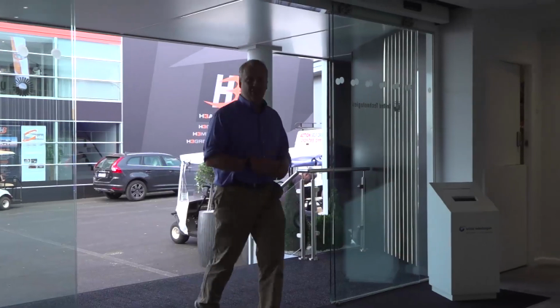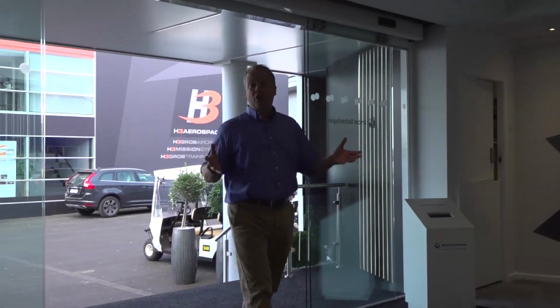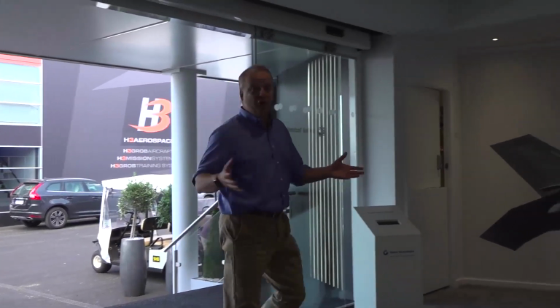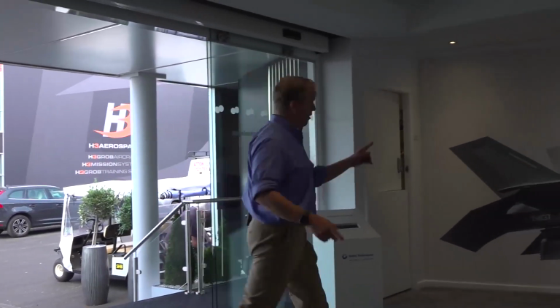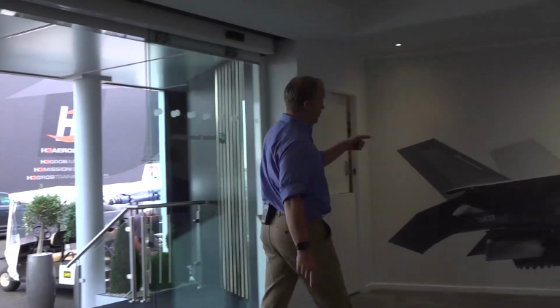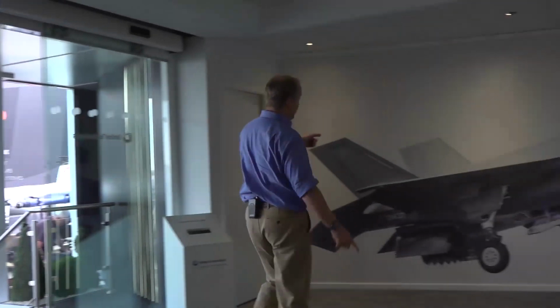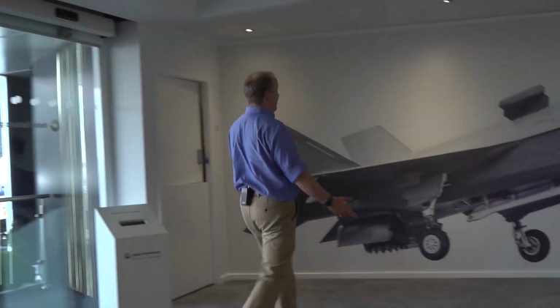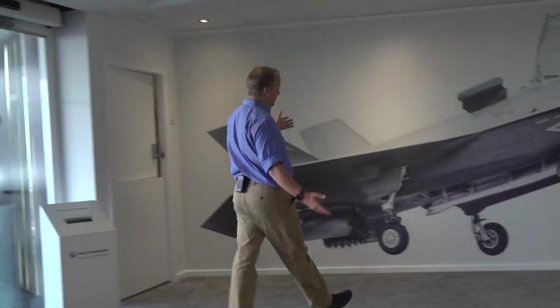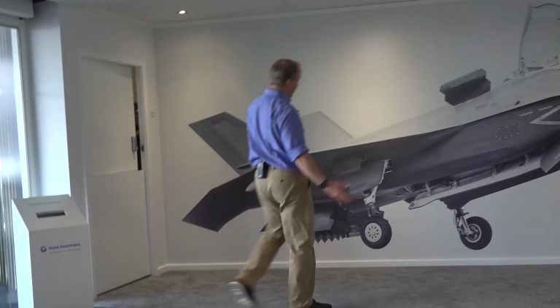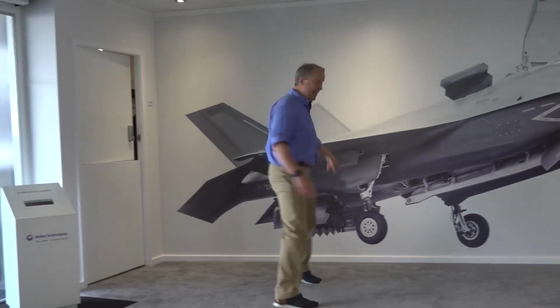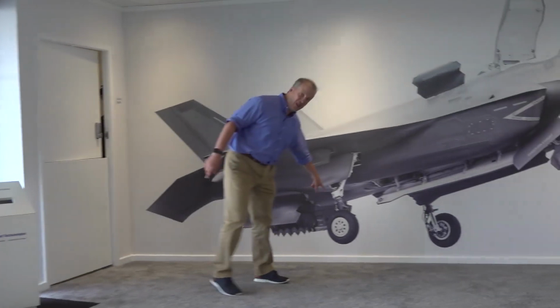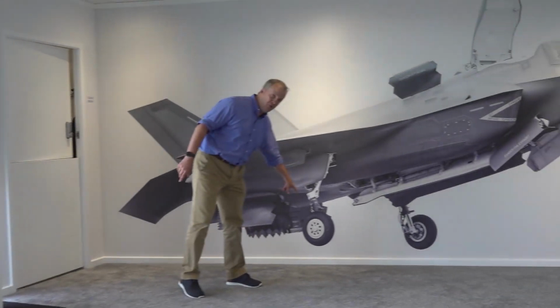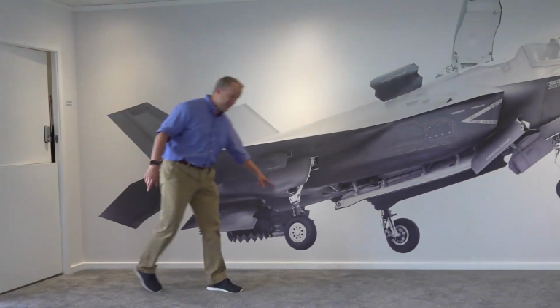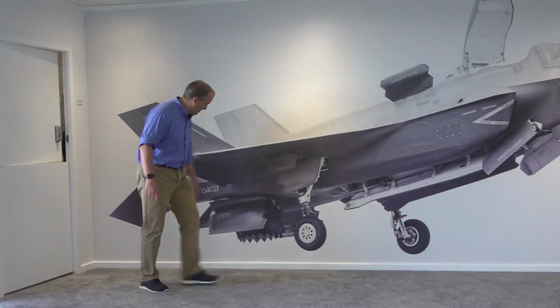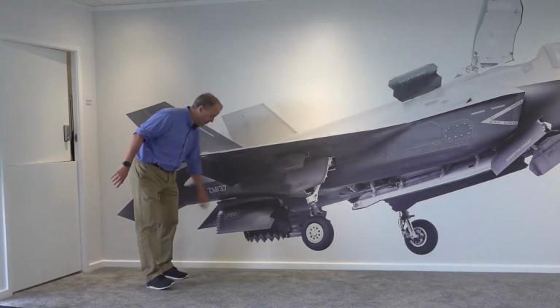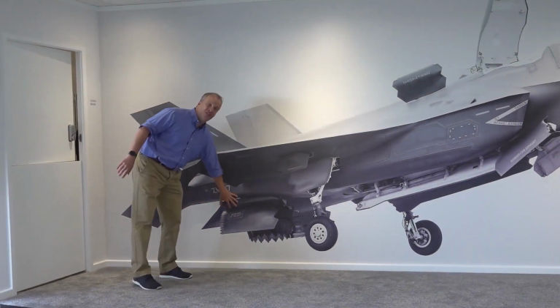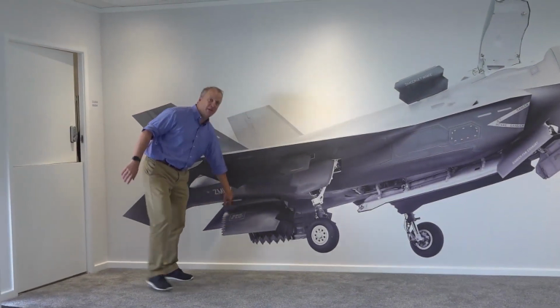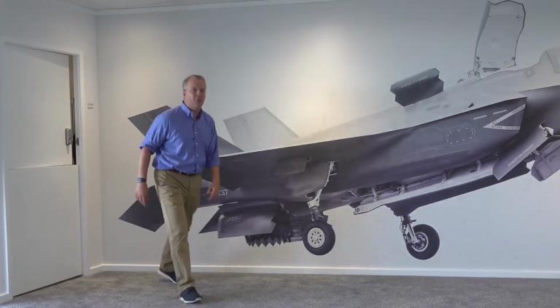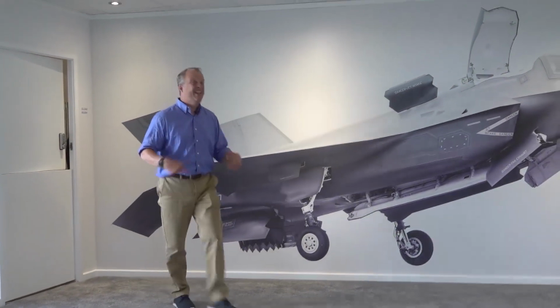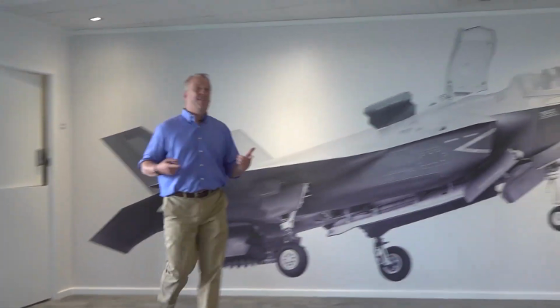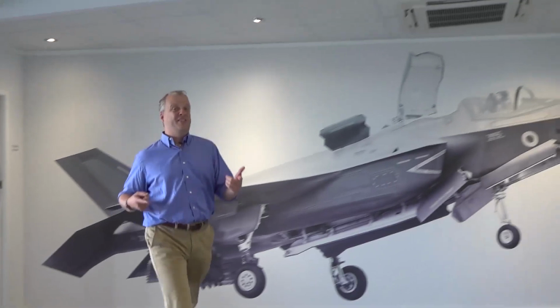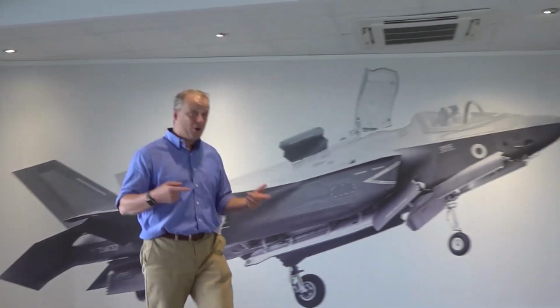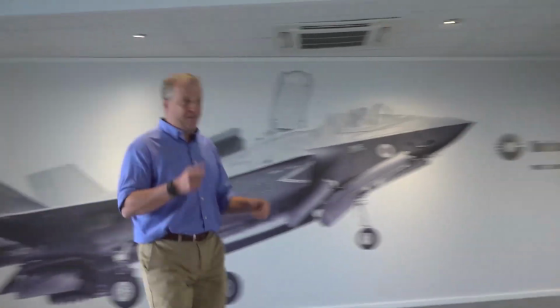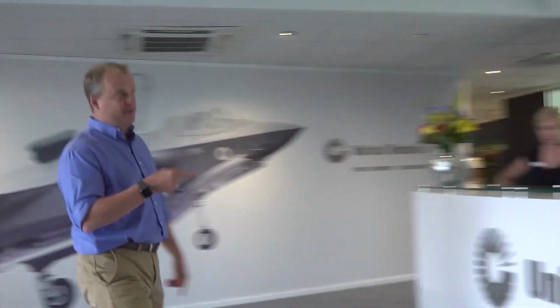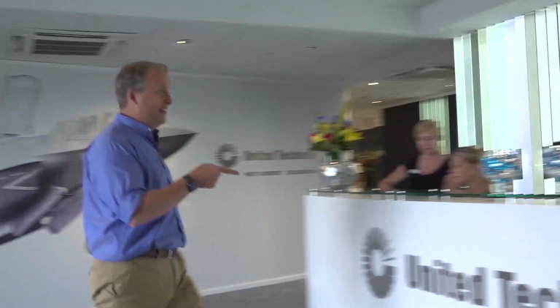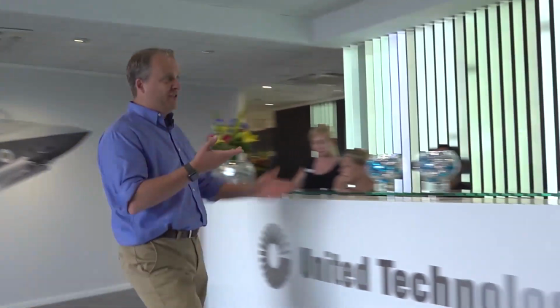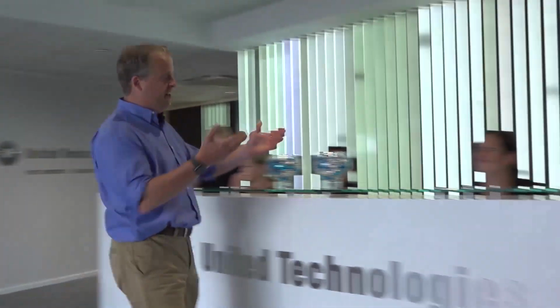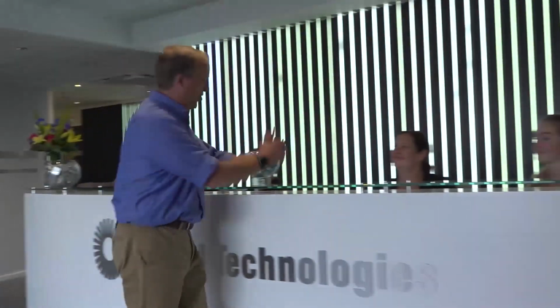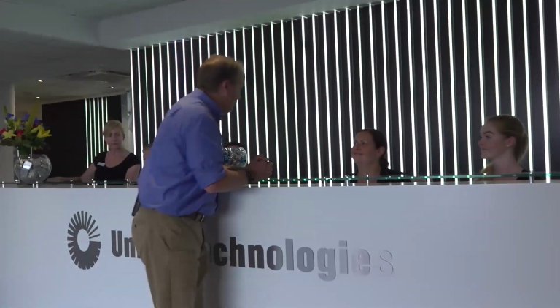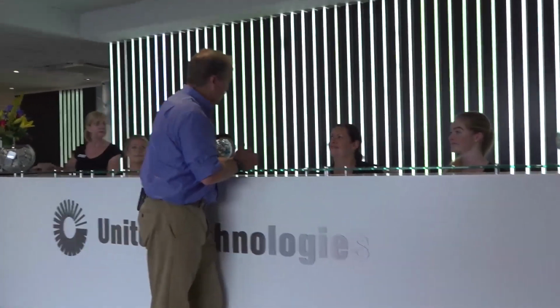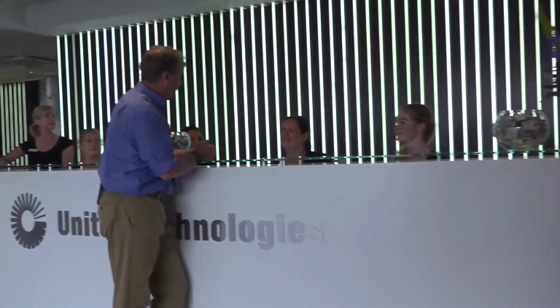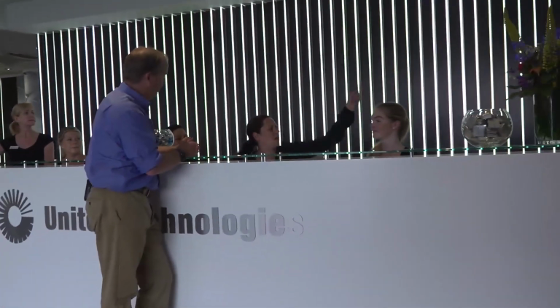So you walk through the front door, one of the first things you're going to see is the F-35 — landing gear by UTC Aerospace Systems, the engine by Pratt & Whitney. And if you want to see more cool stuff, you come to this desk and you ask Justine. This way.